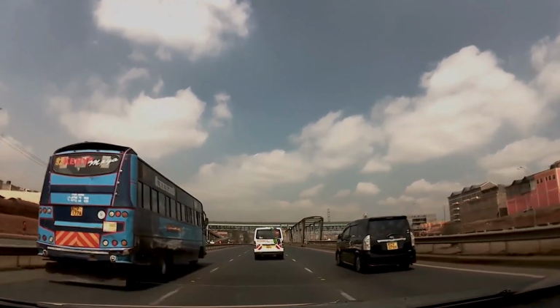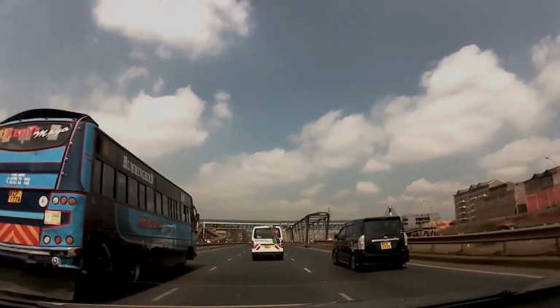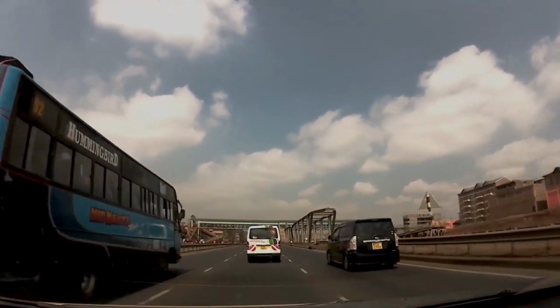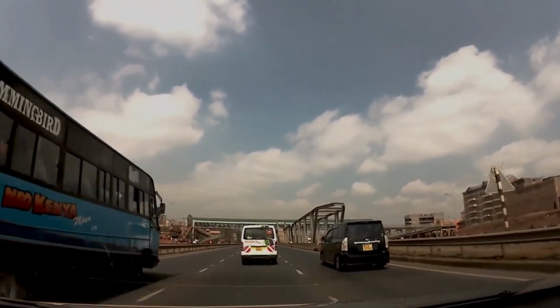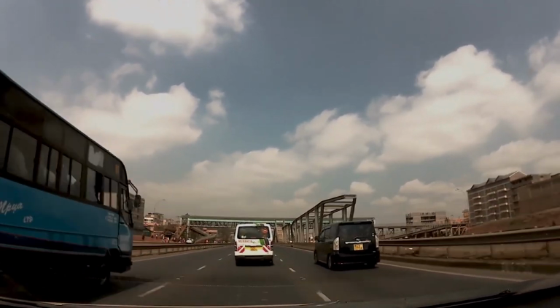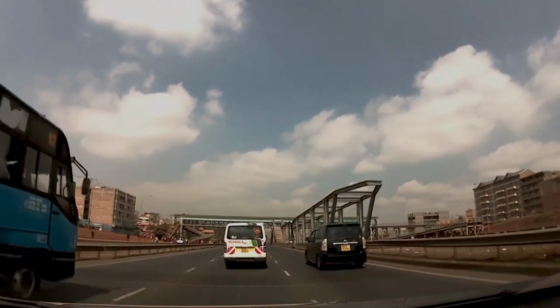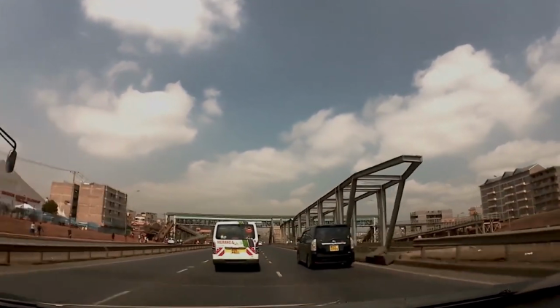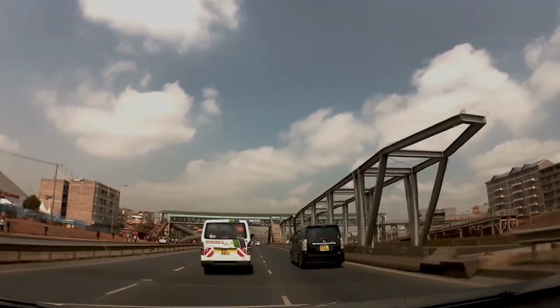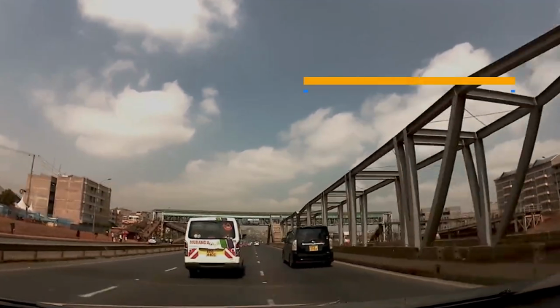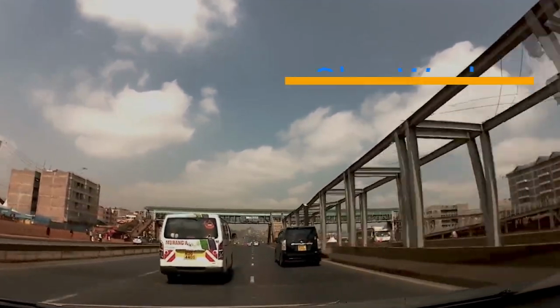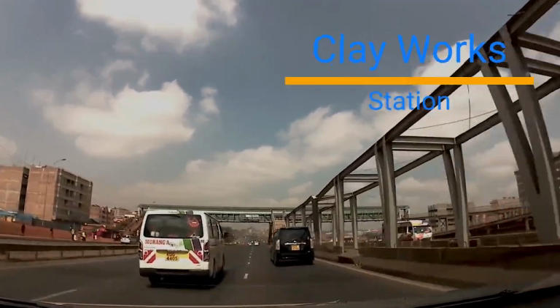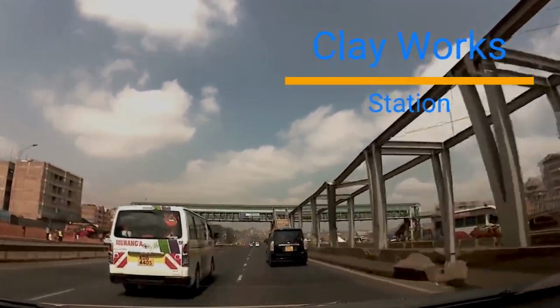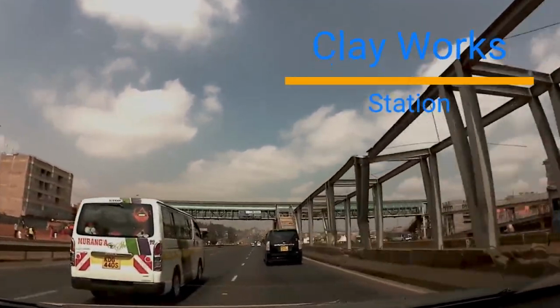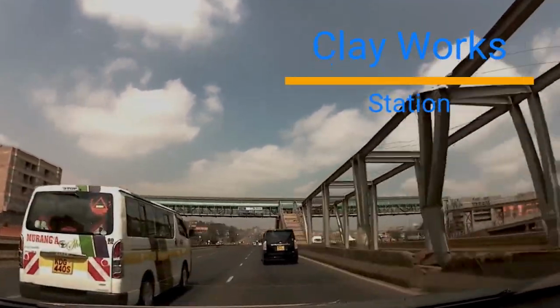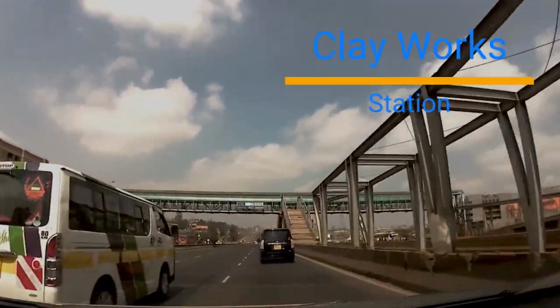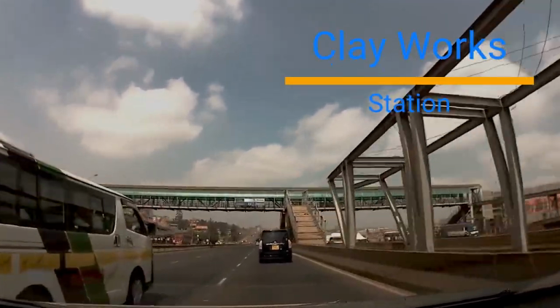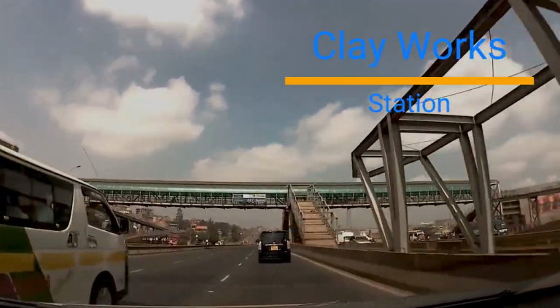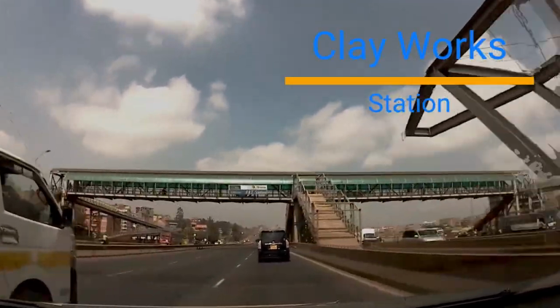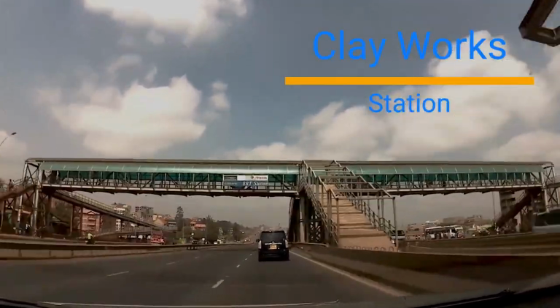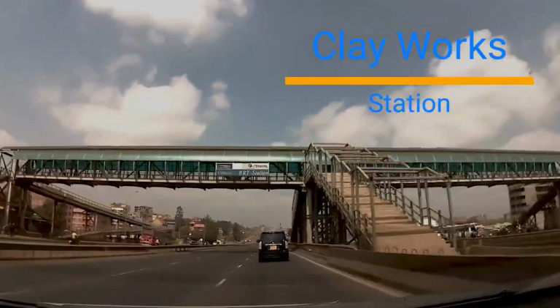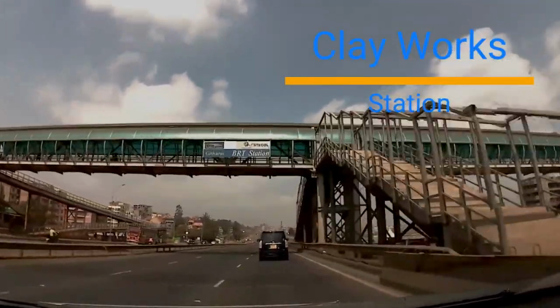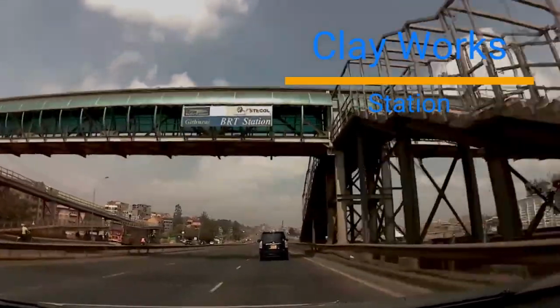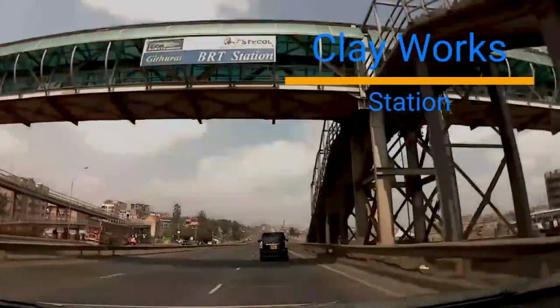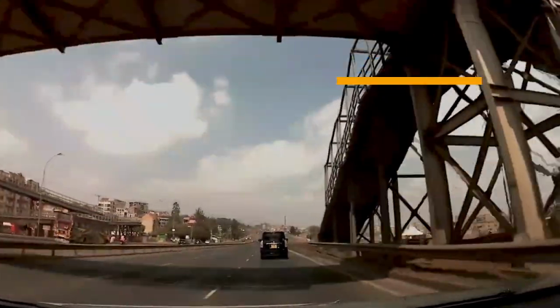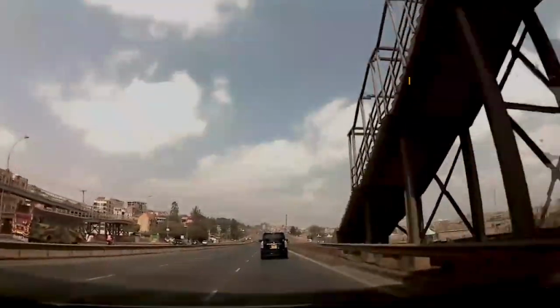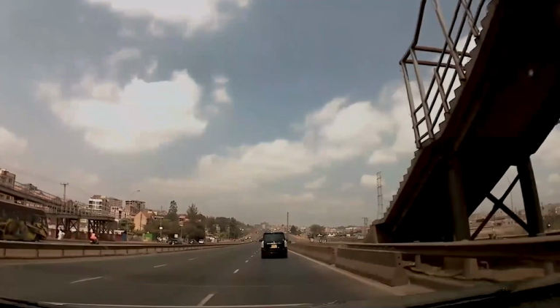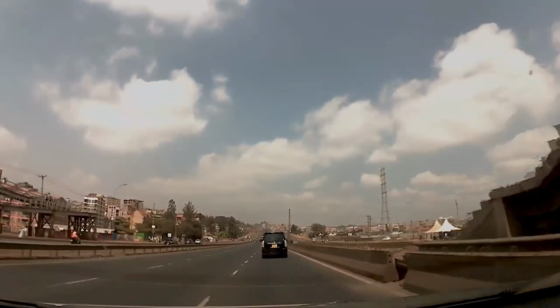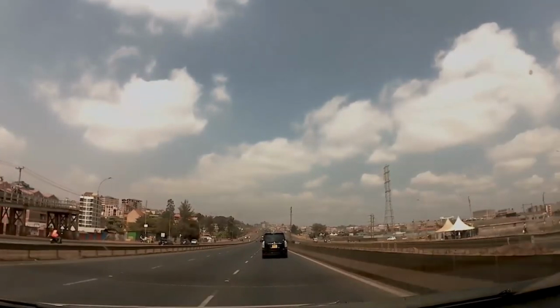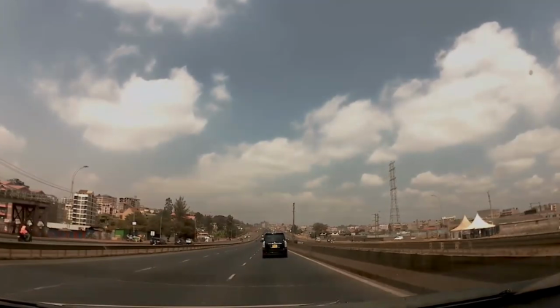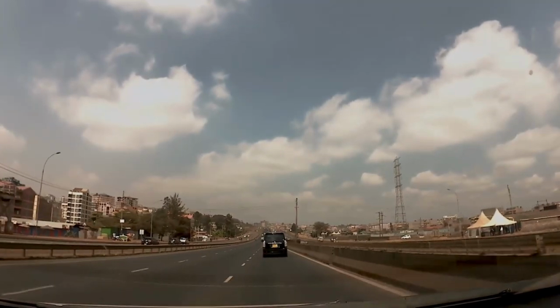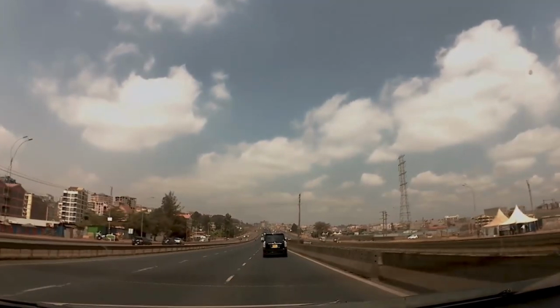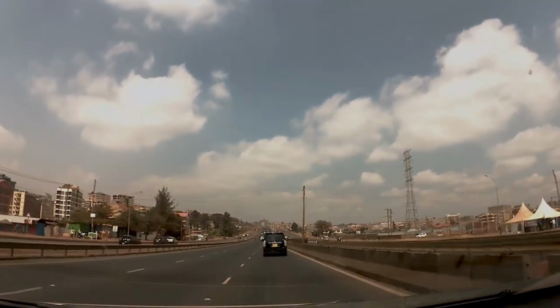The Nairobi BRT system was going to be privately owned, but with the Kenyan government involved in policy making and enforcement.